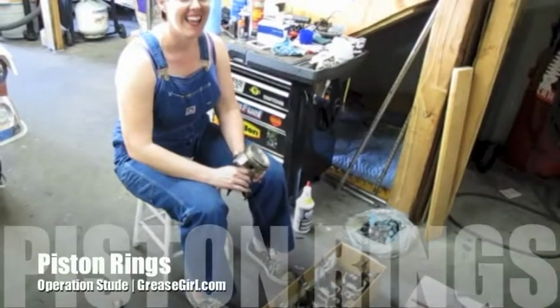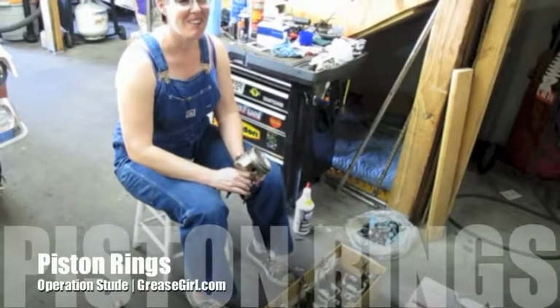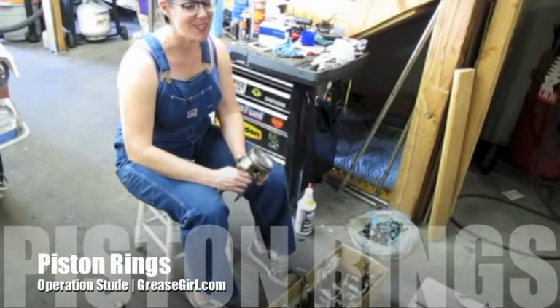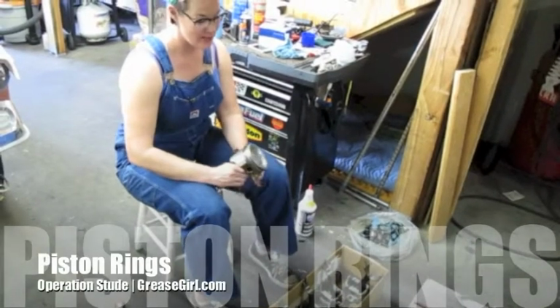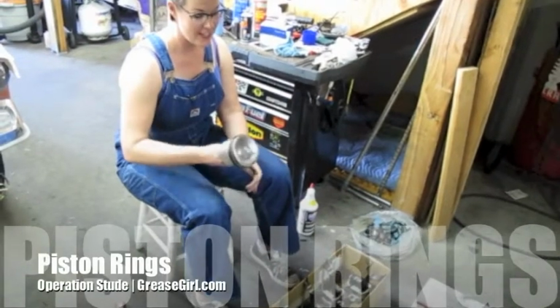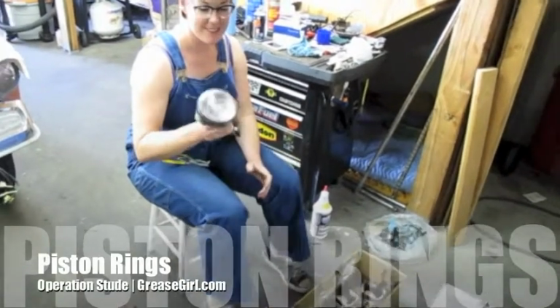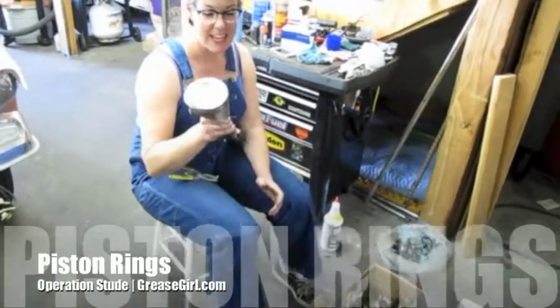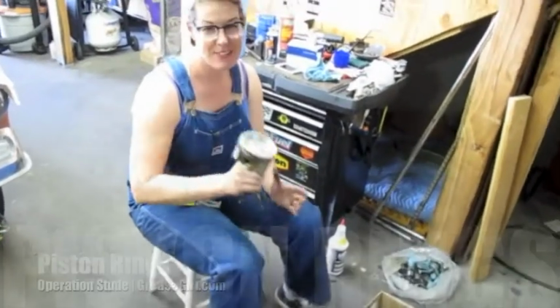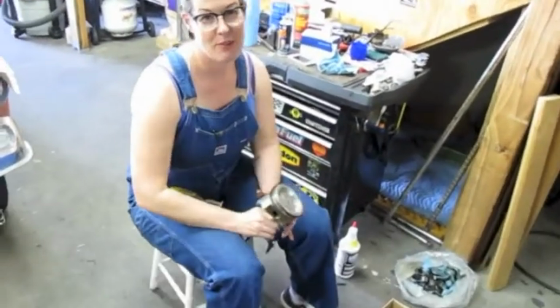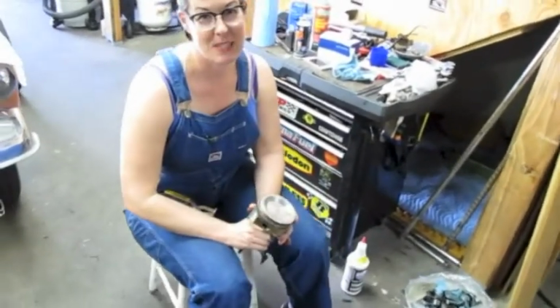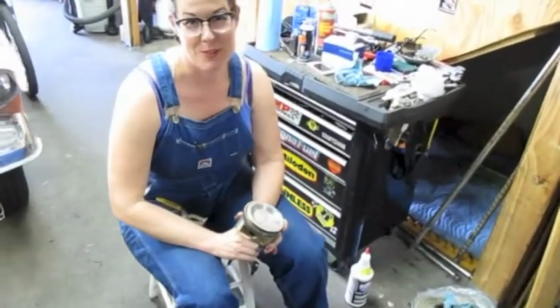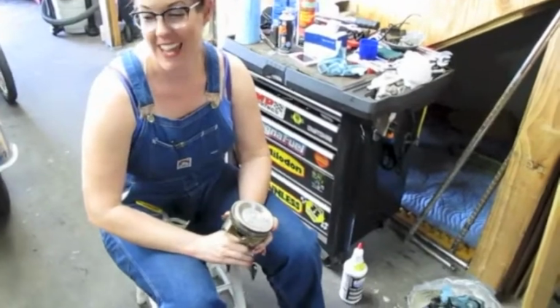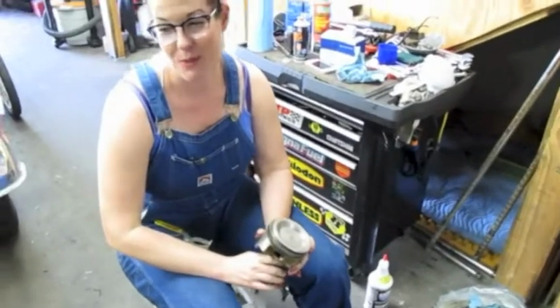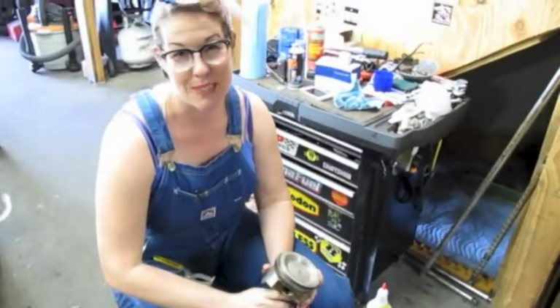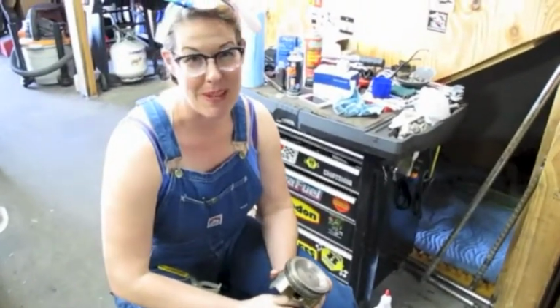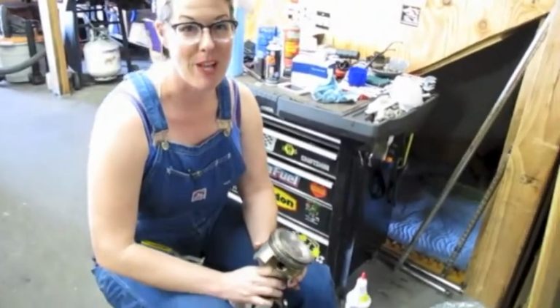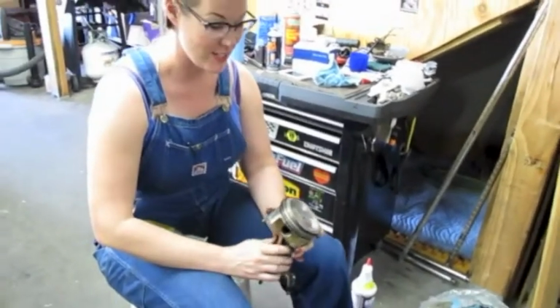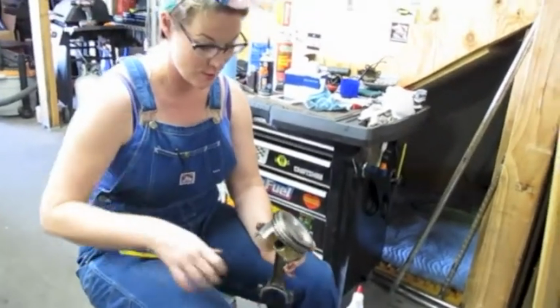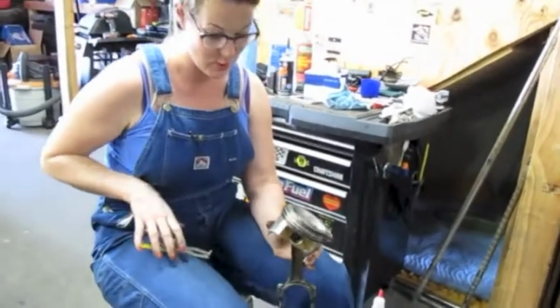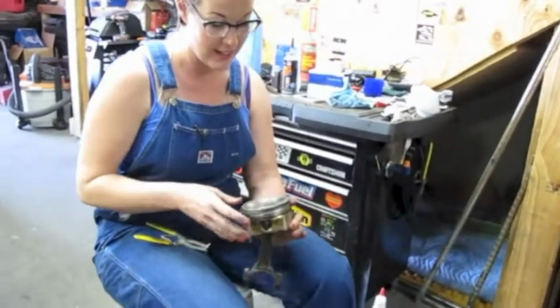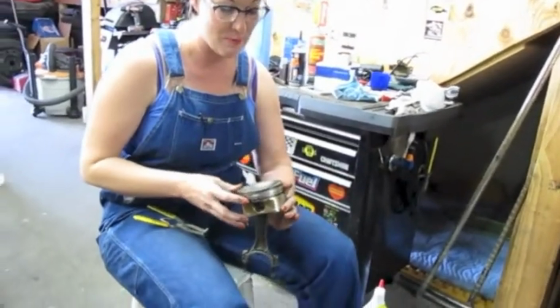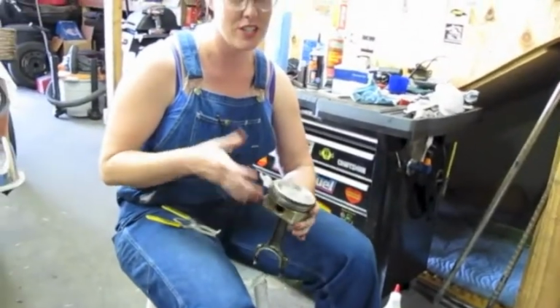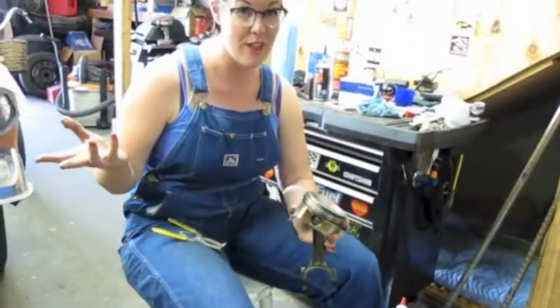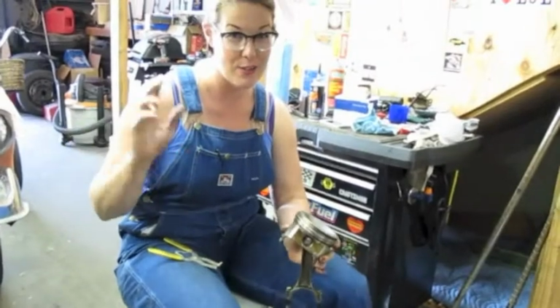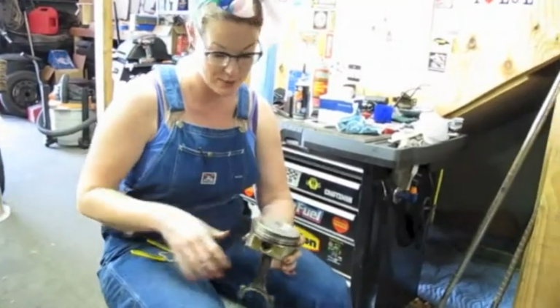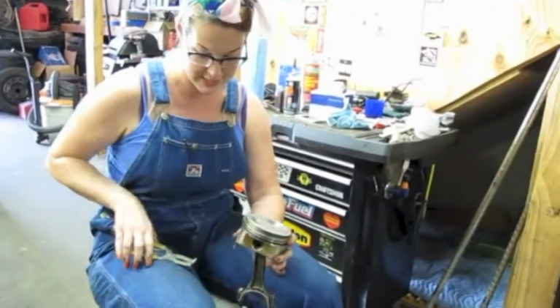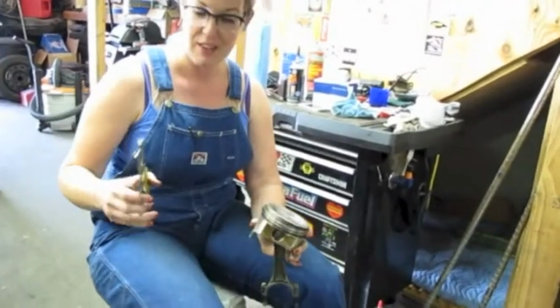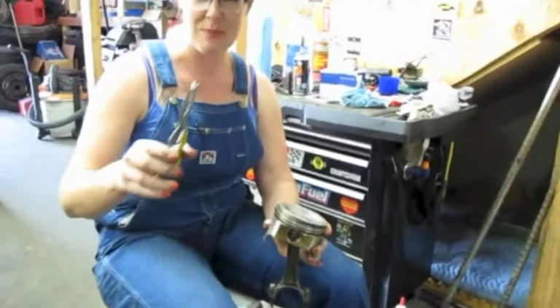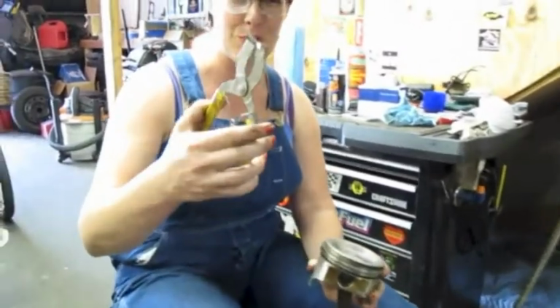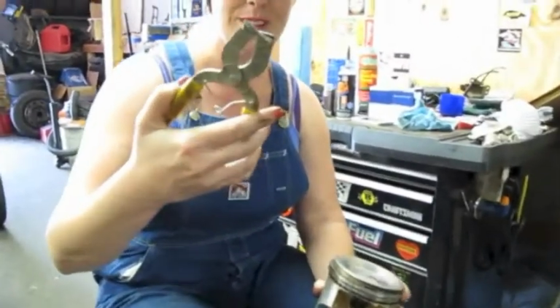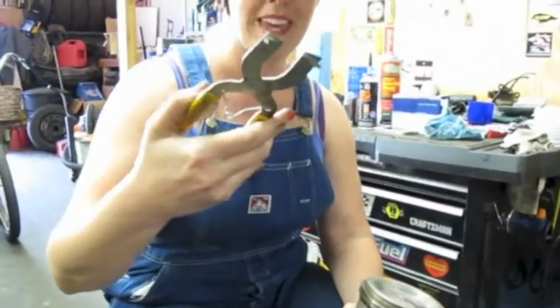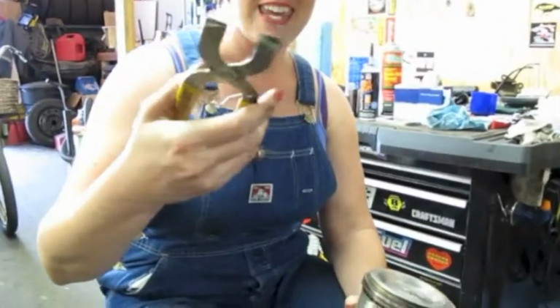Welcome to Grease Girl. We are taking out and replacing the piston rings as we rebuild my small block Chevy. Here's a quick demonstration of how you take out piston rings — you've got this simple little tool.